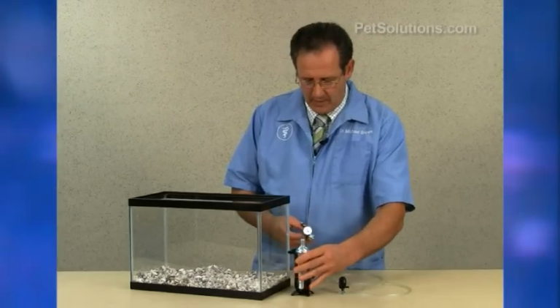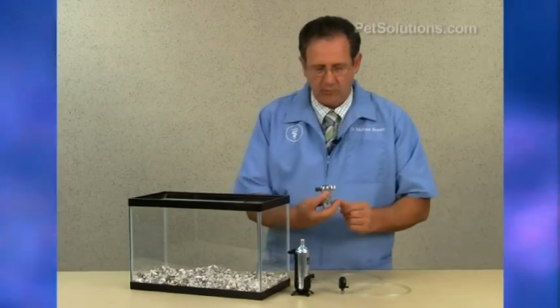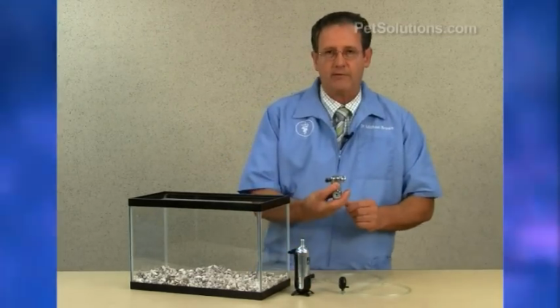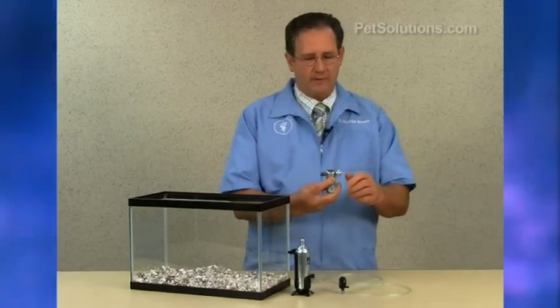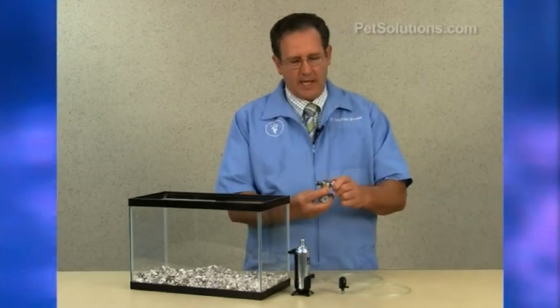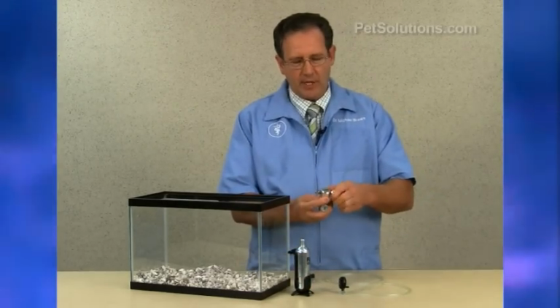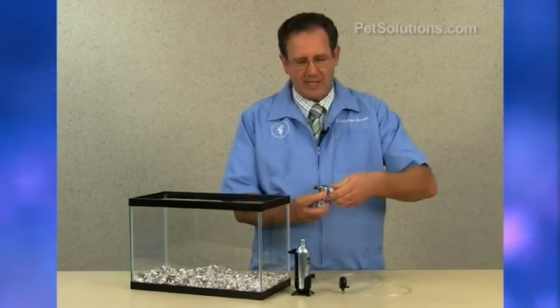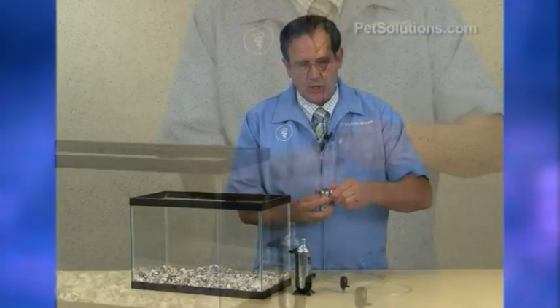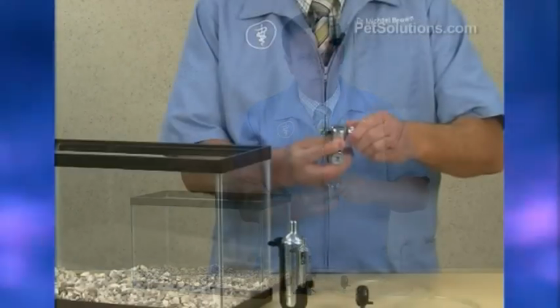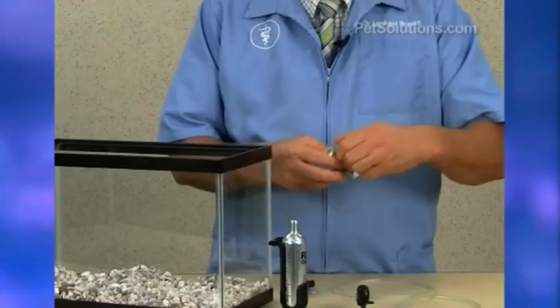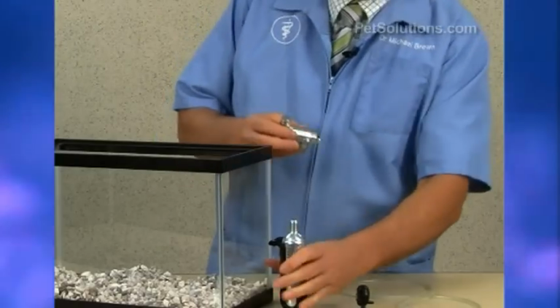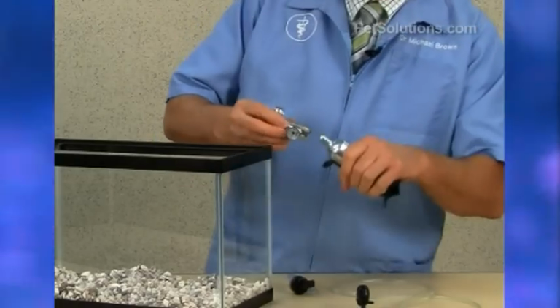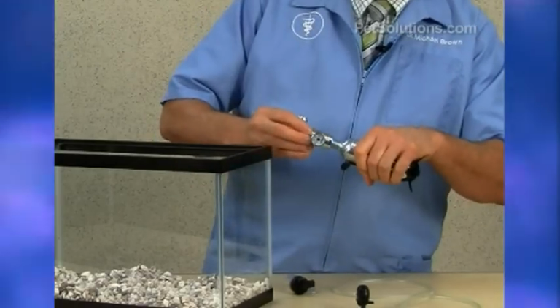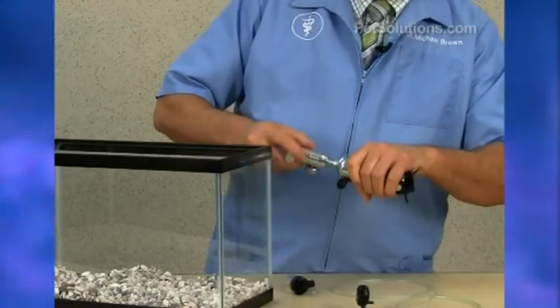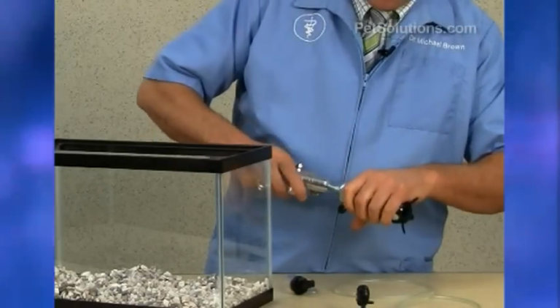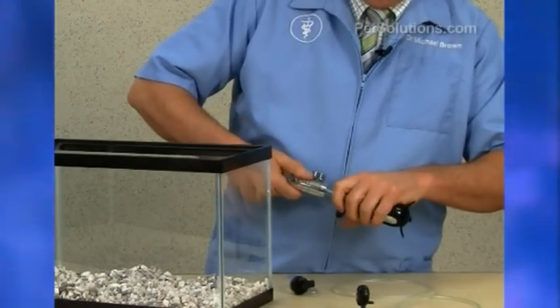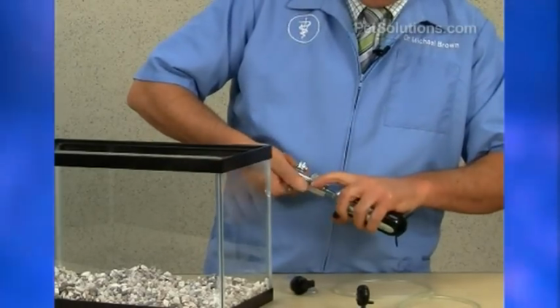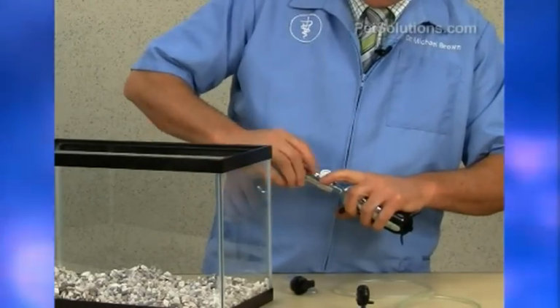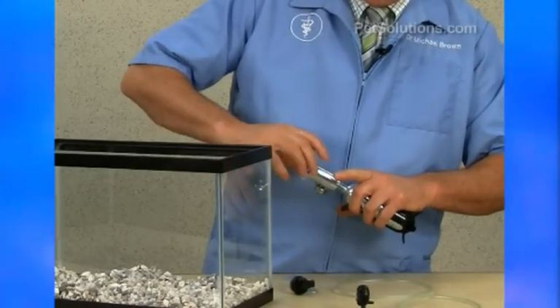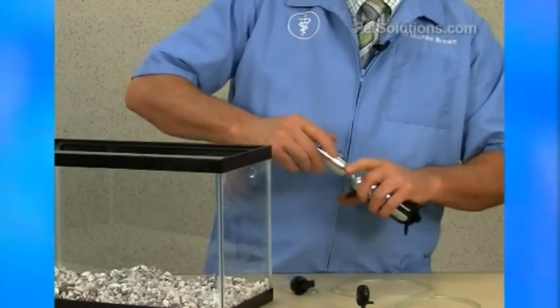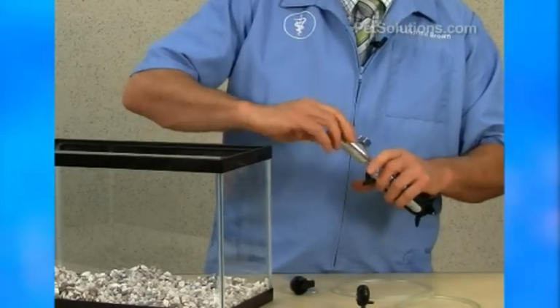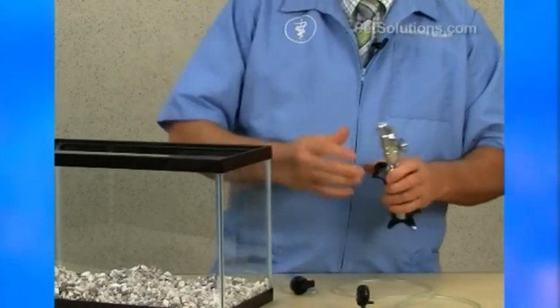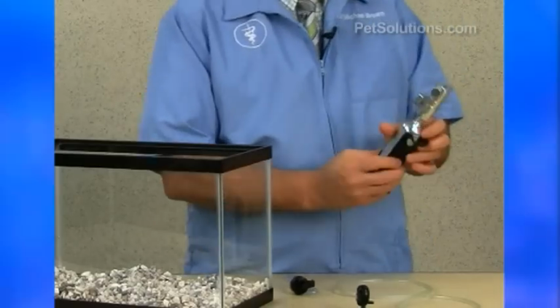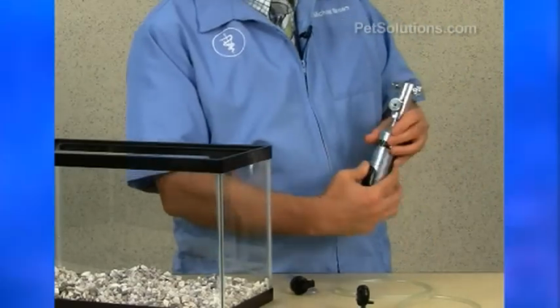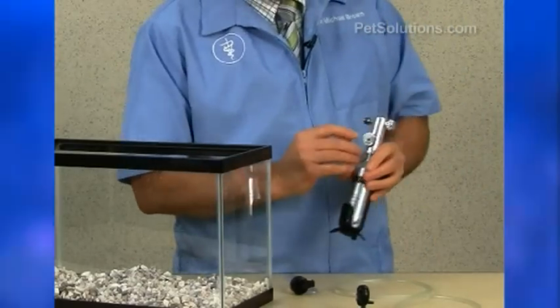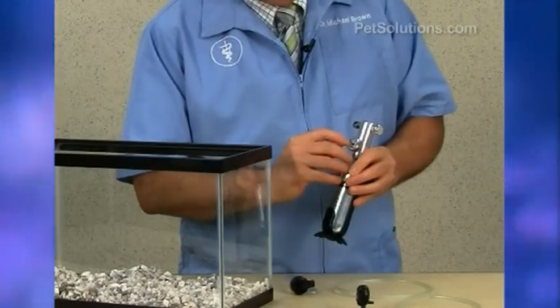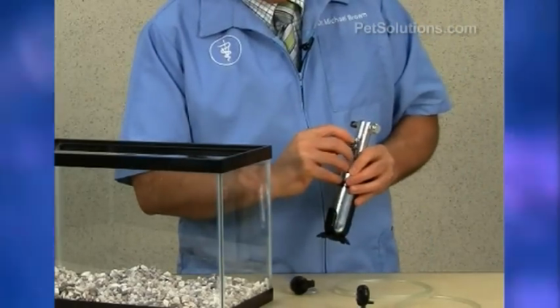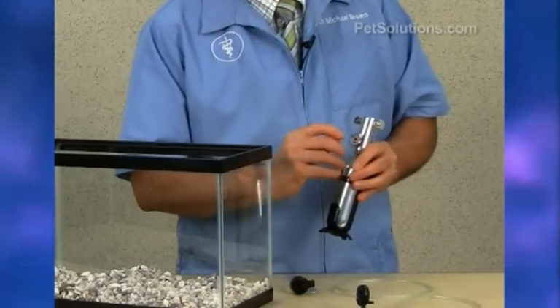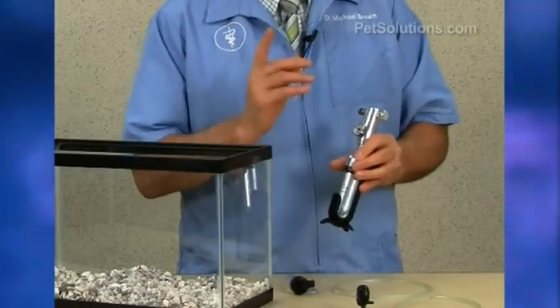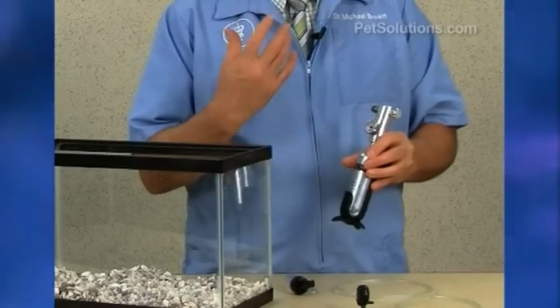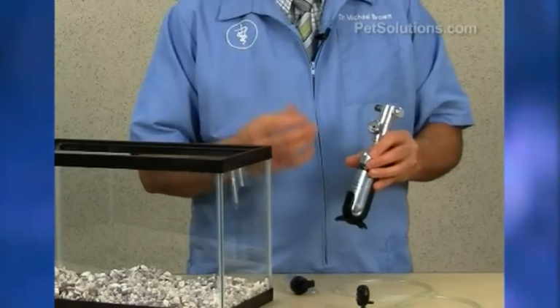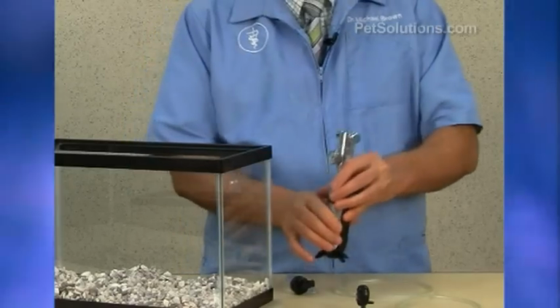This is your regulator valve, and you want to make sure that it is closed all the way before you screw this on. Once it goes on and you puncture the seal, you will notice that your pressure valve will go up, and that tells you when it's time to replace it.